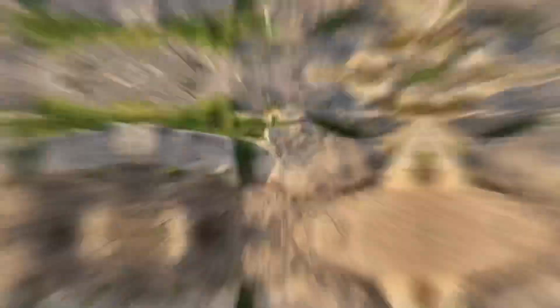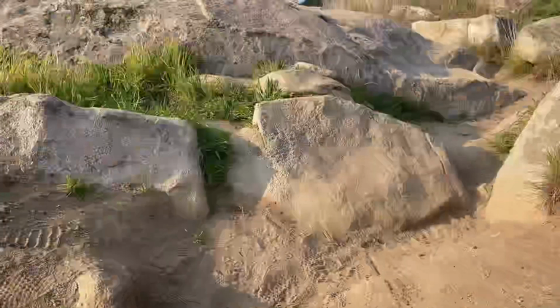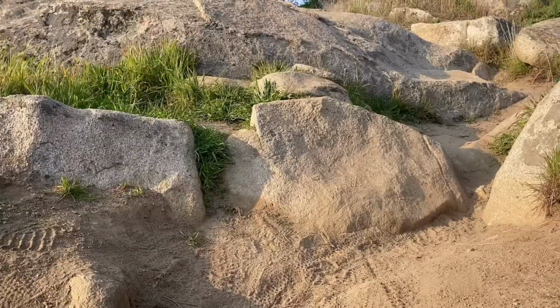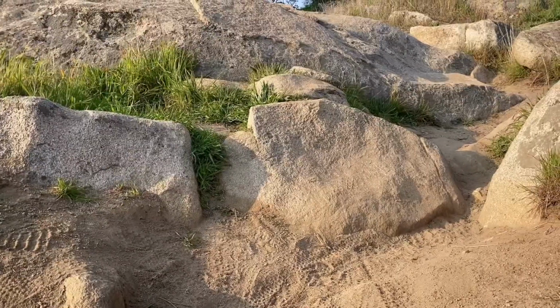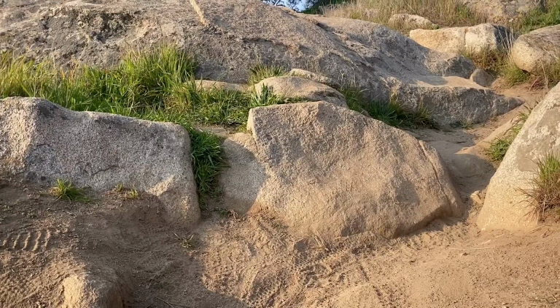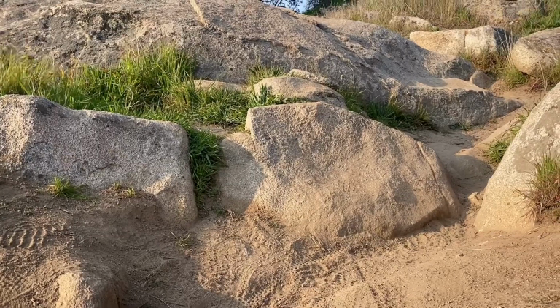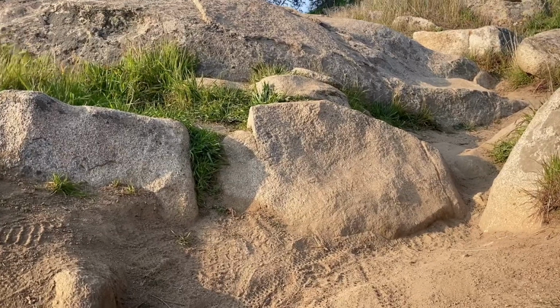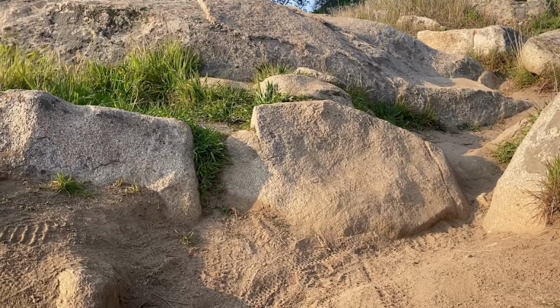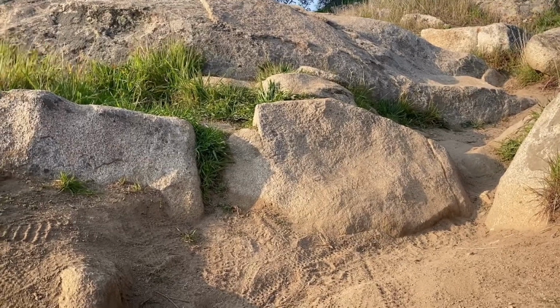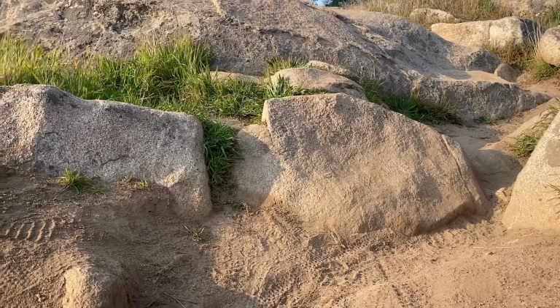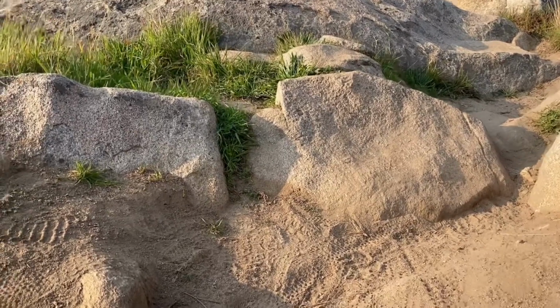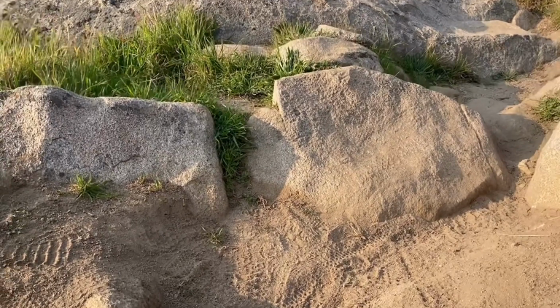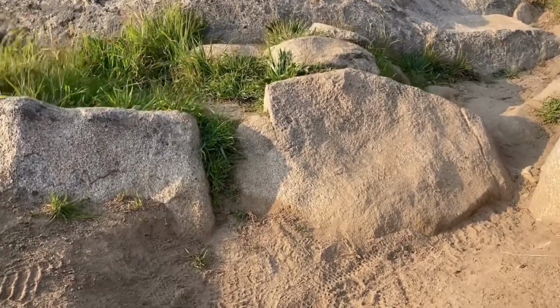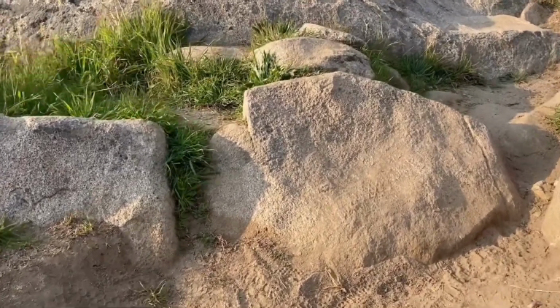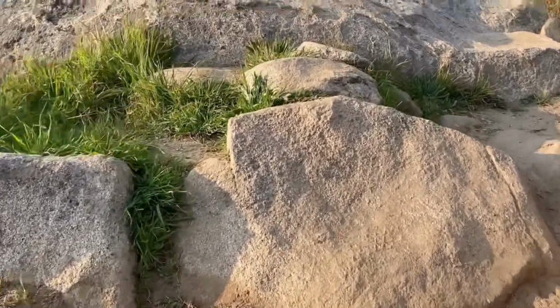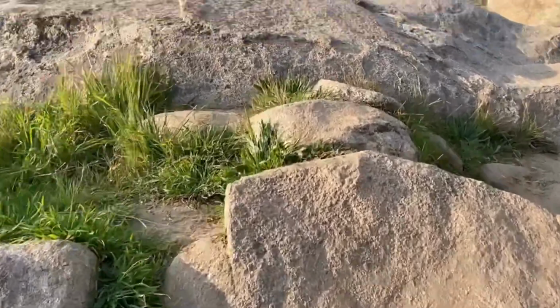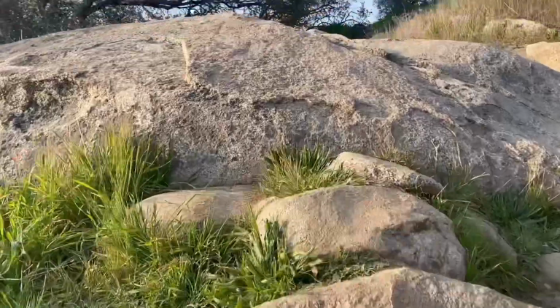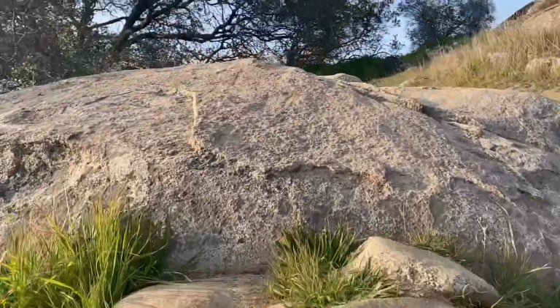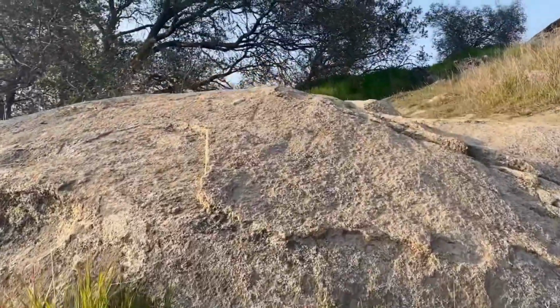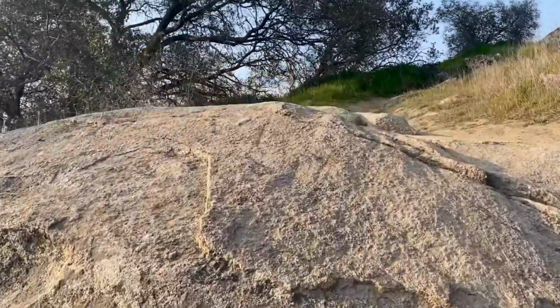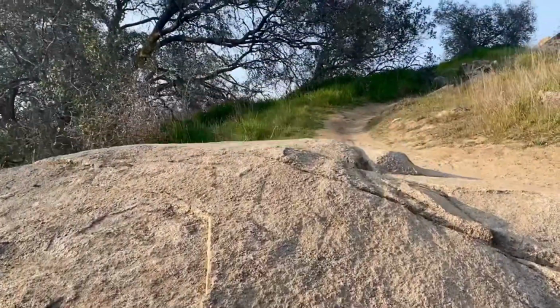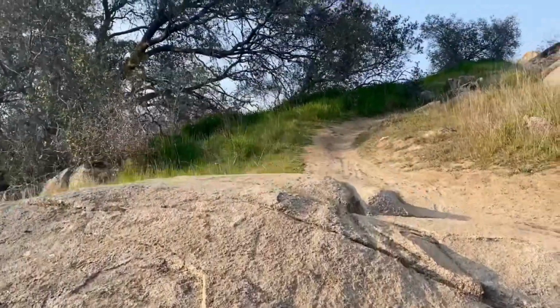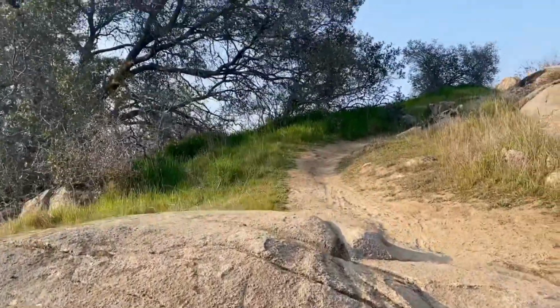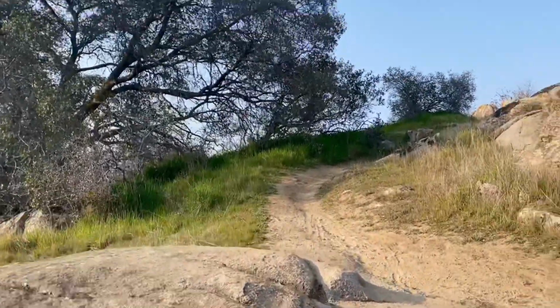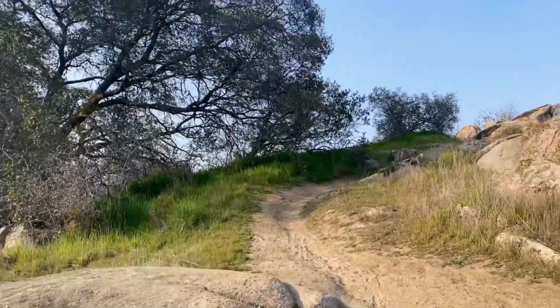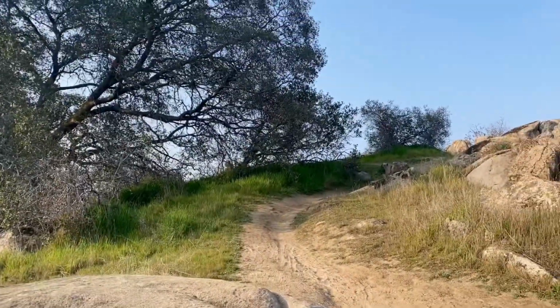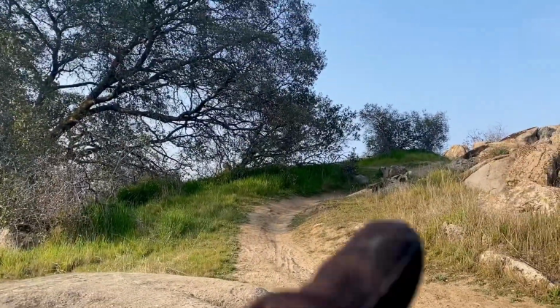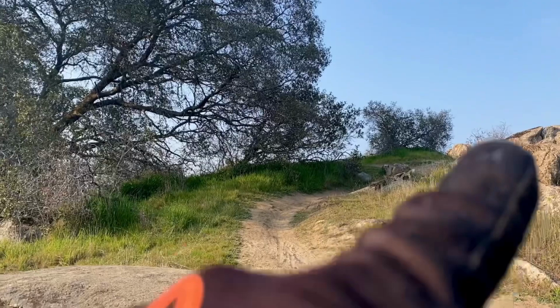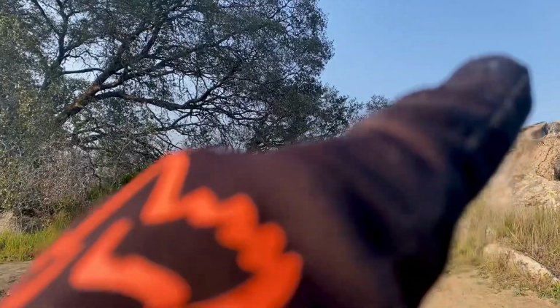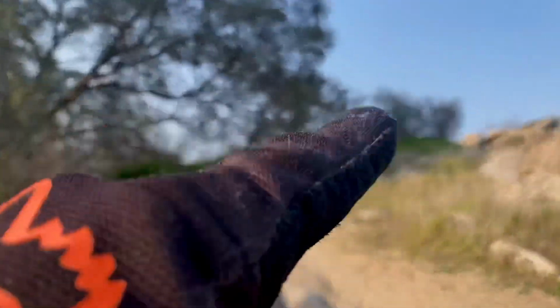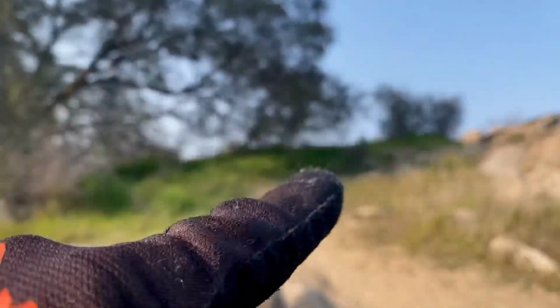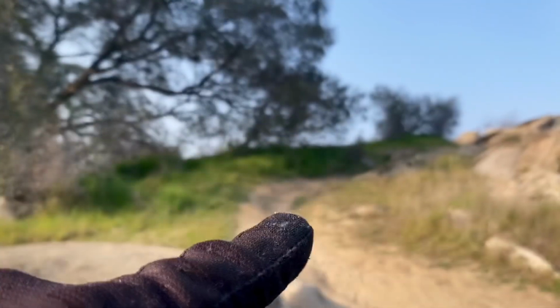Here's the view from the bottom — this is what we're gonna be rolling down. Basically the line is just along here, and then we'll be coming from right there.